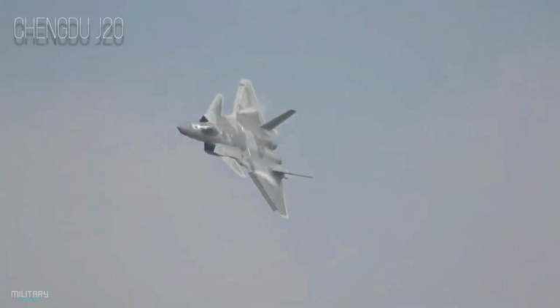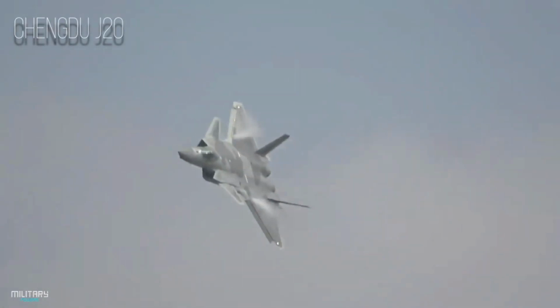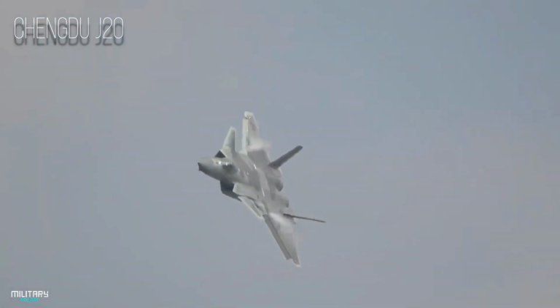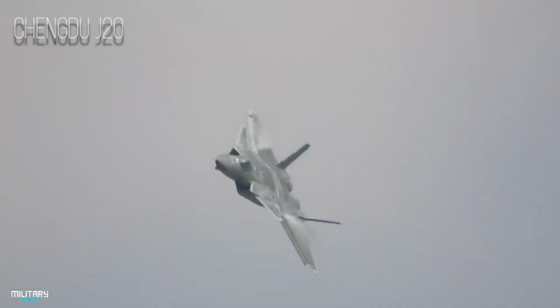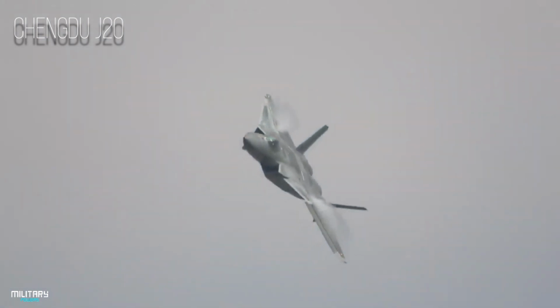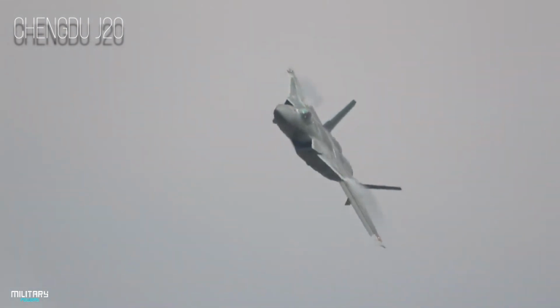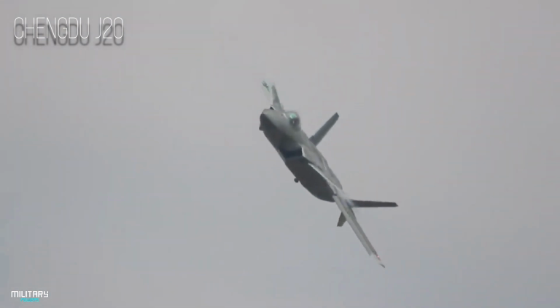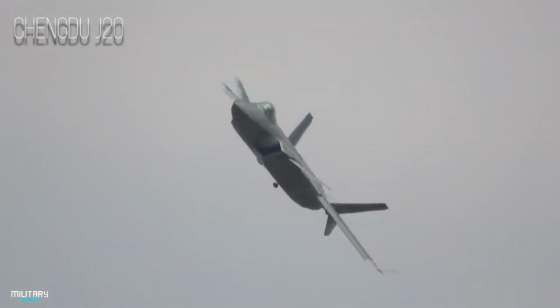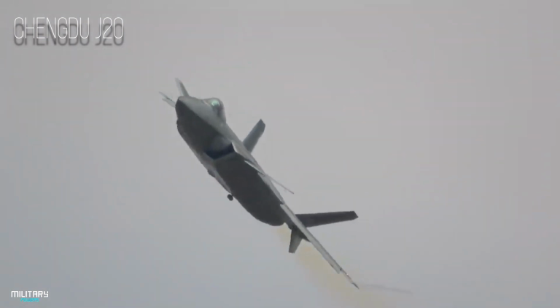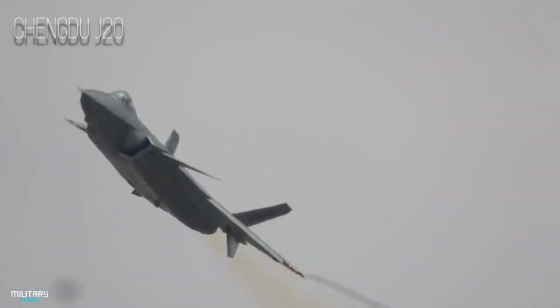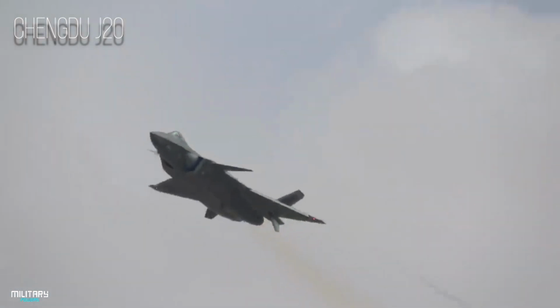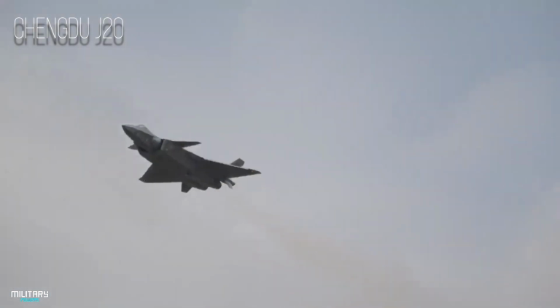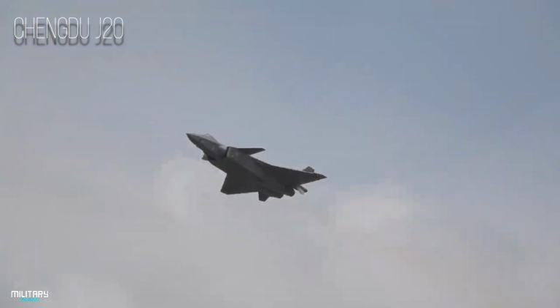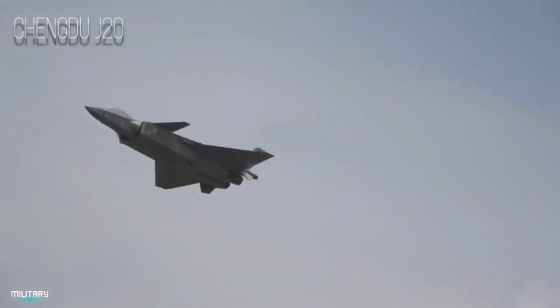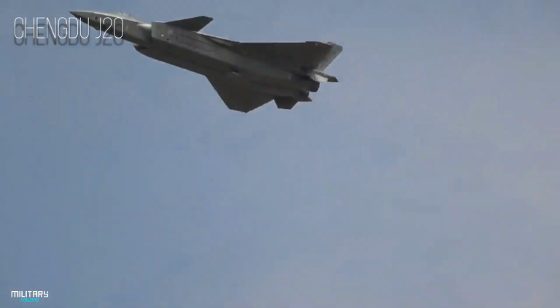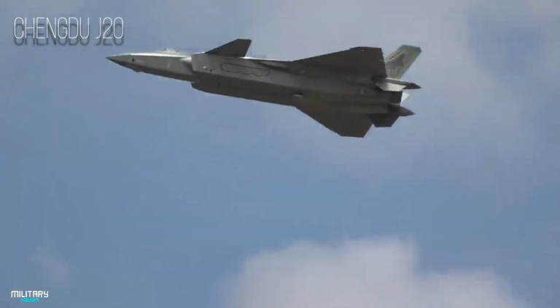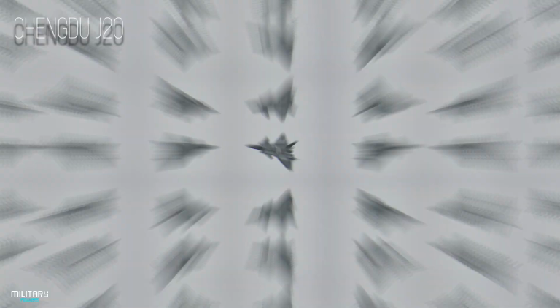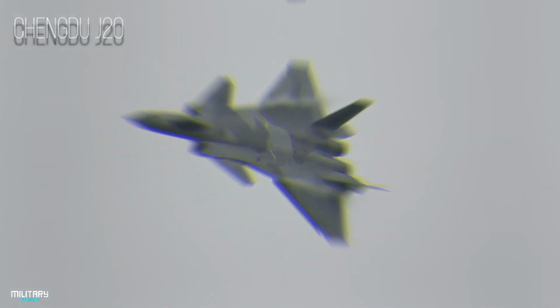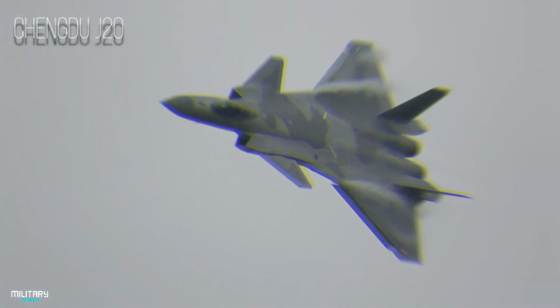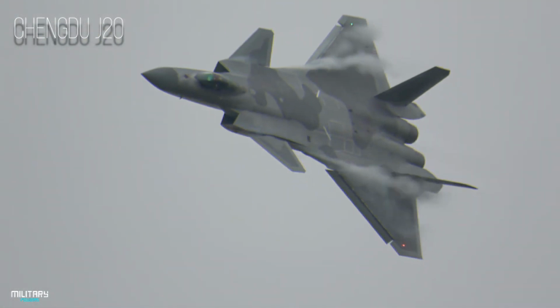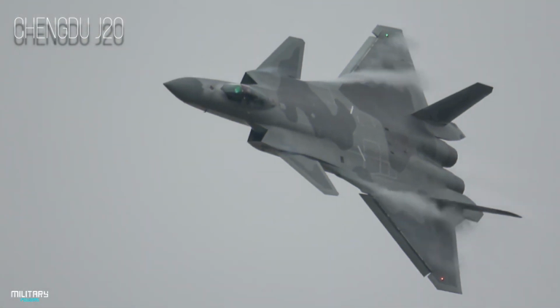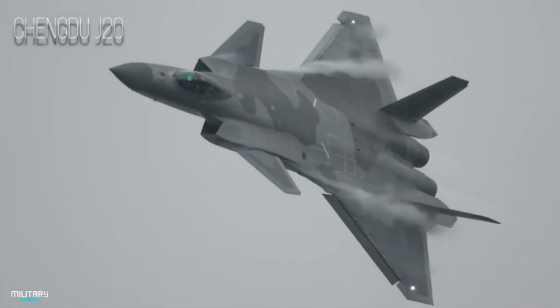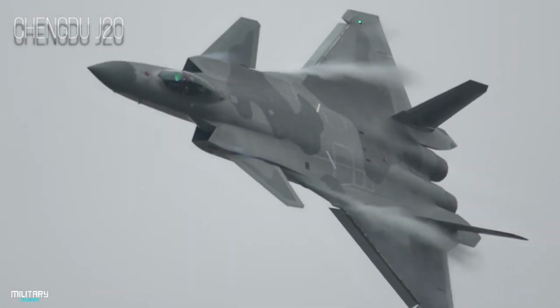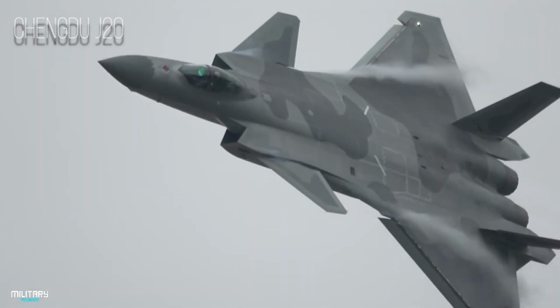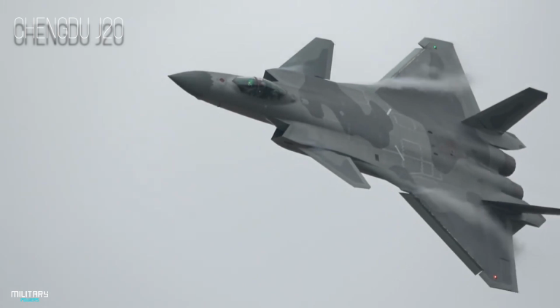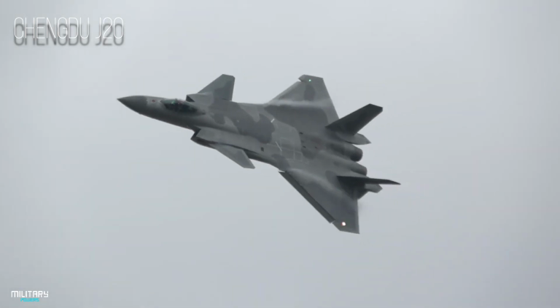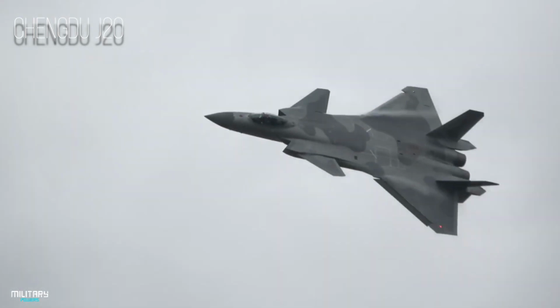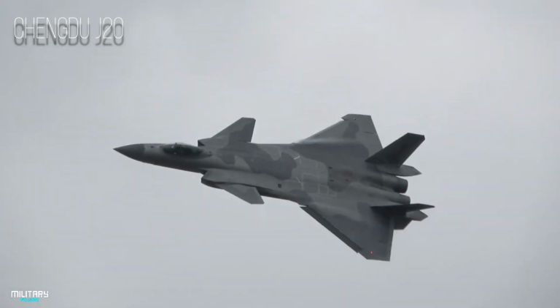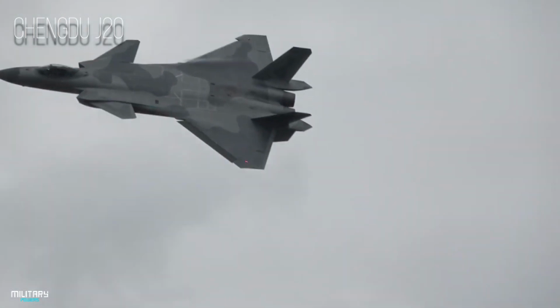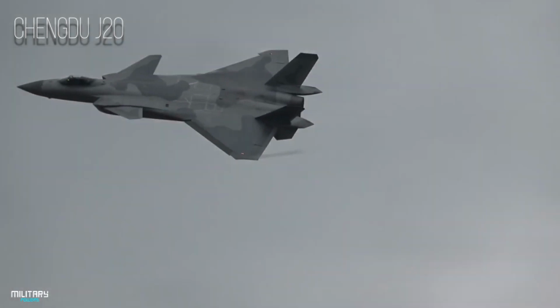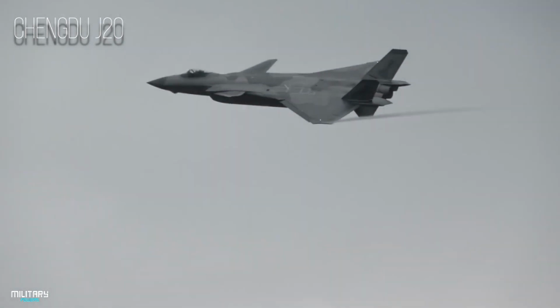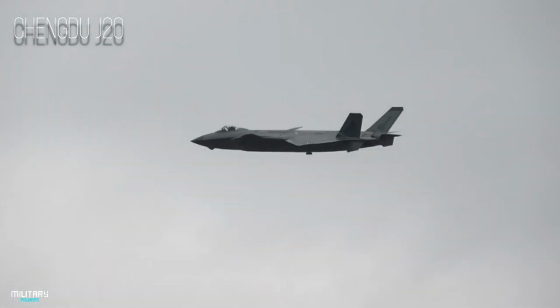The Chengdu J-20 is a 5th generation twin-engine stealth fighter aircraft developed by China. It entered service in 2017 and is the world's third operational 5th generation fighter aircraft.